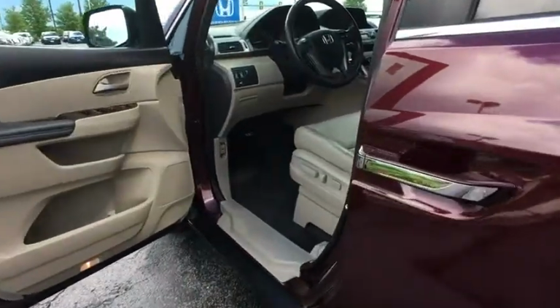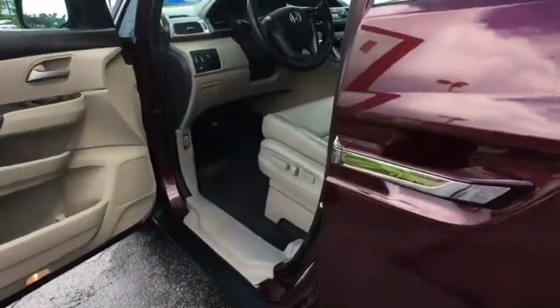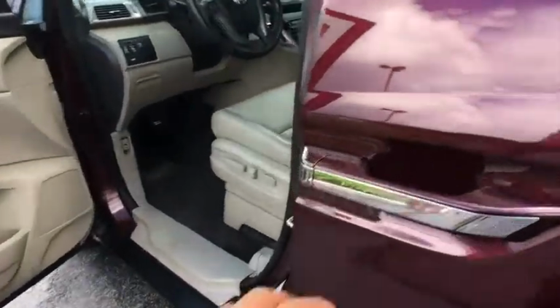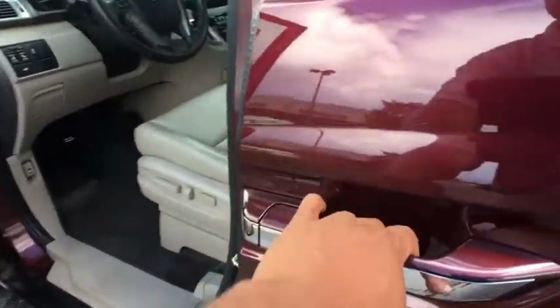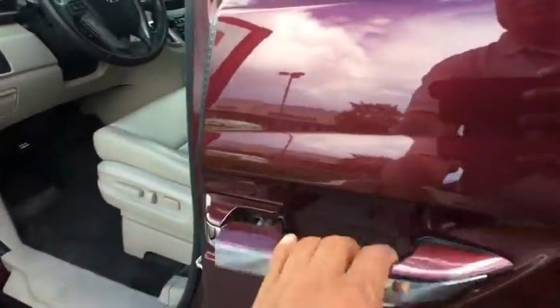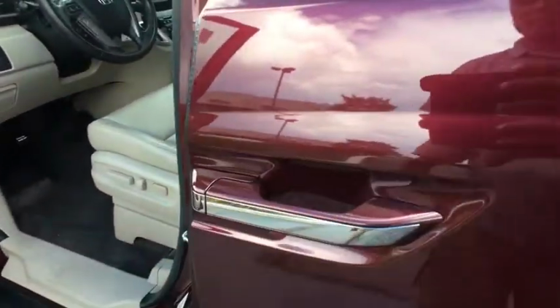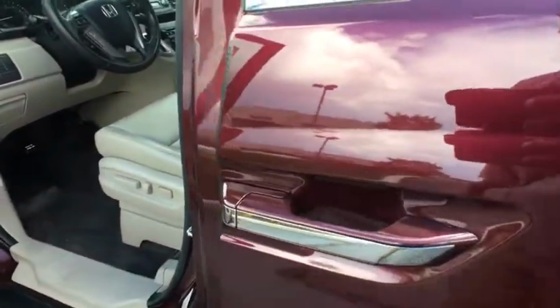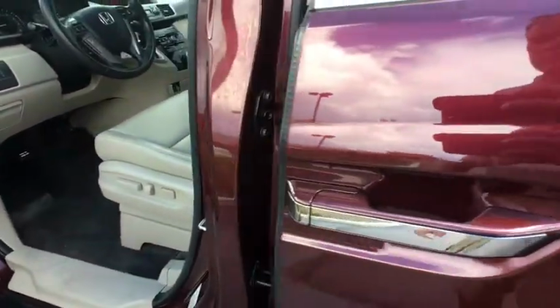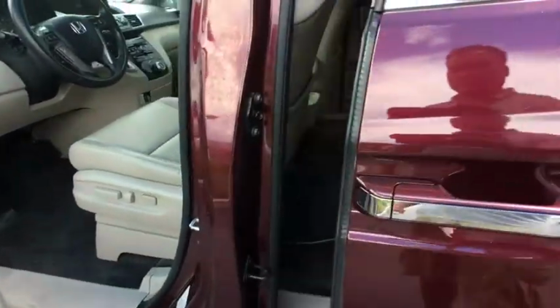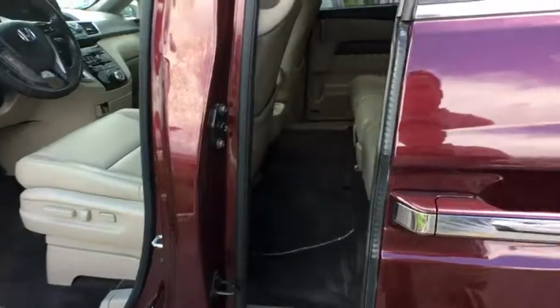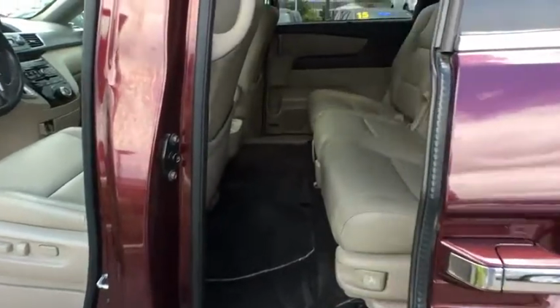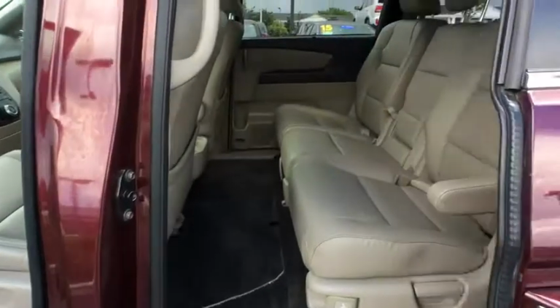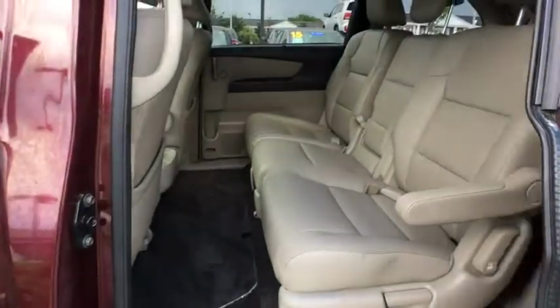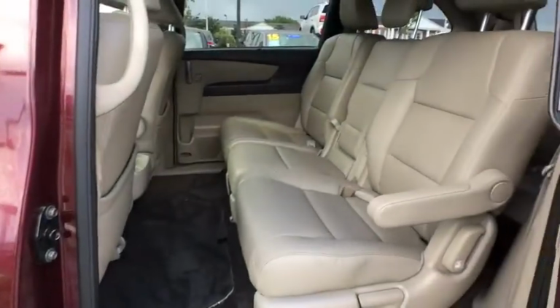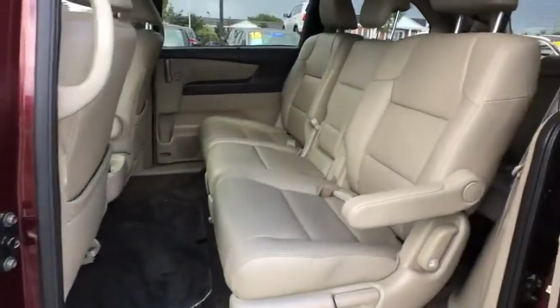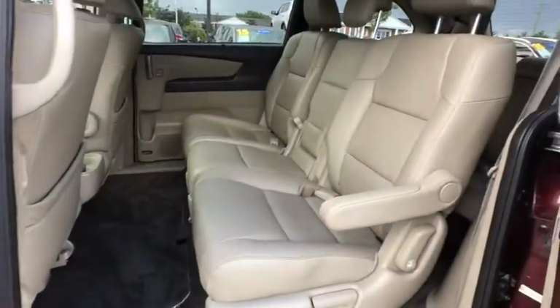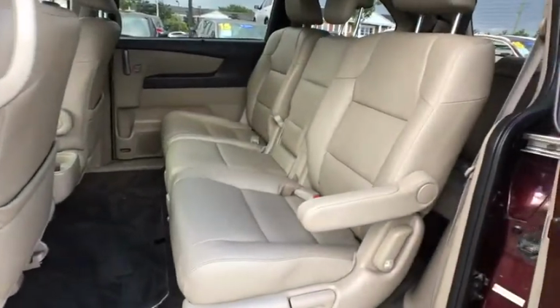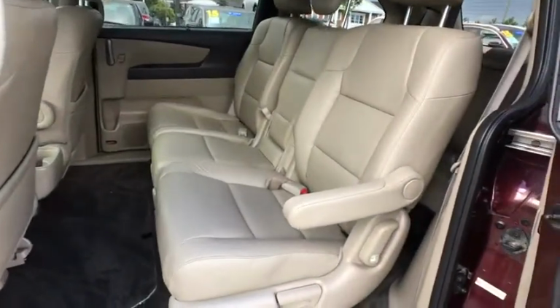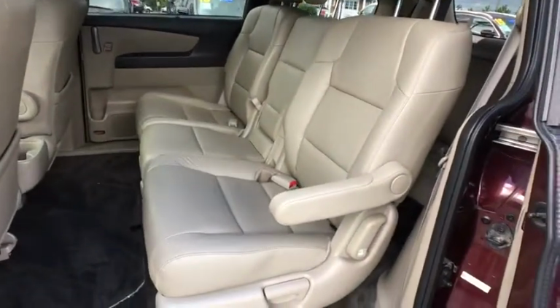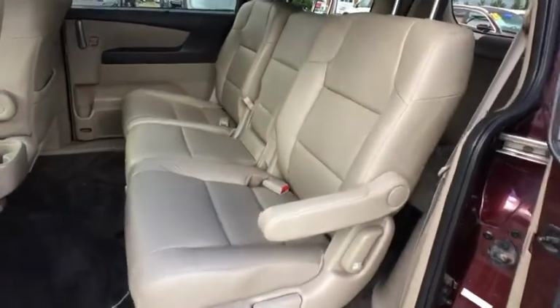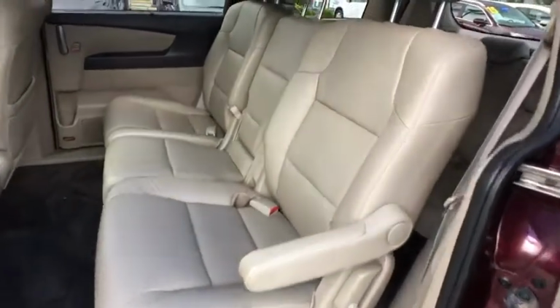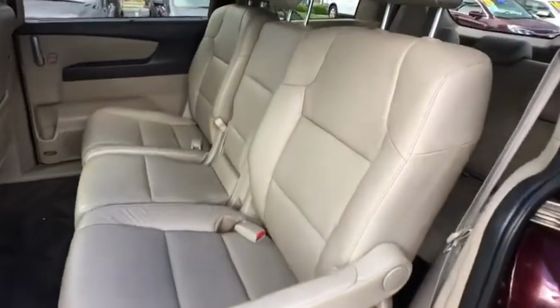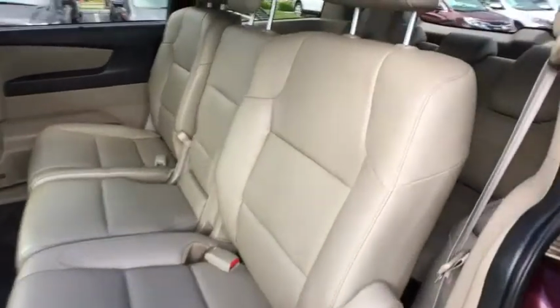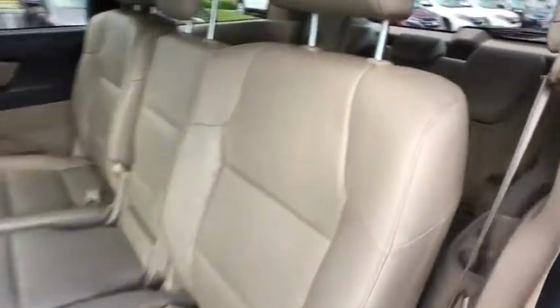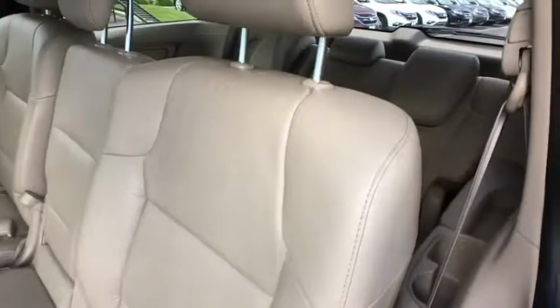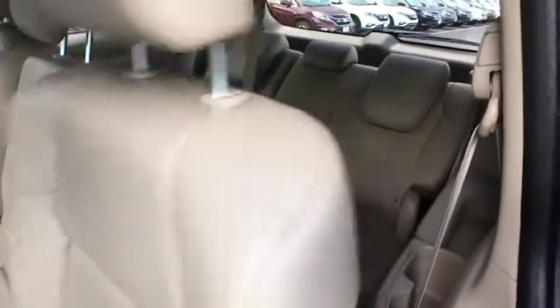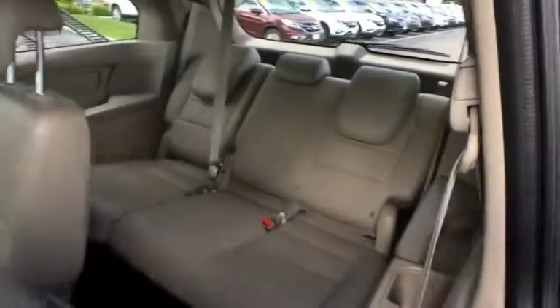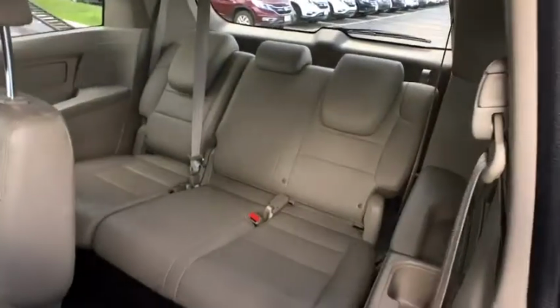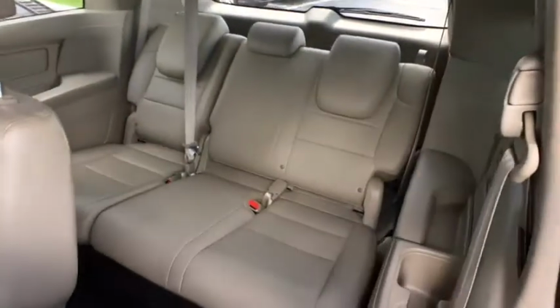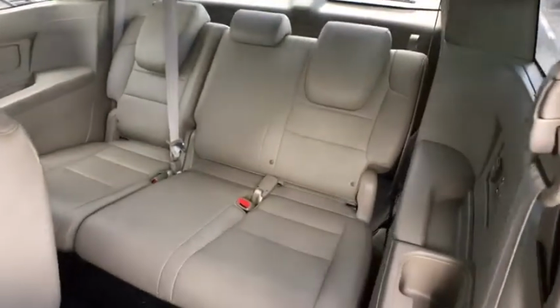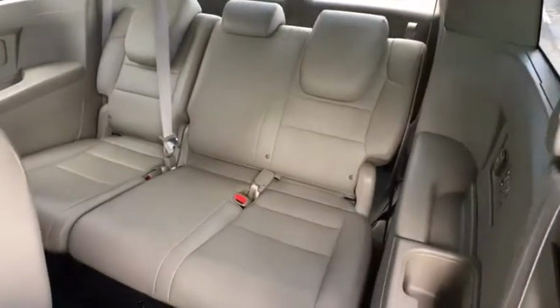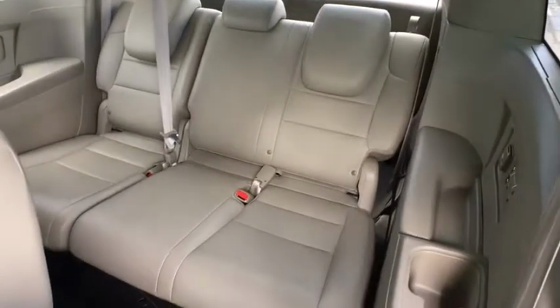A vehicle like this doesn't come along every day. Come in and get it before someone else does. The Honda Odyssey.